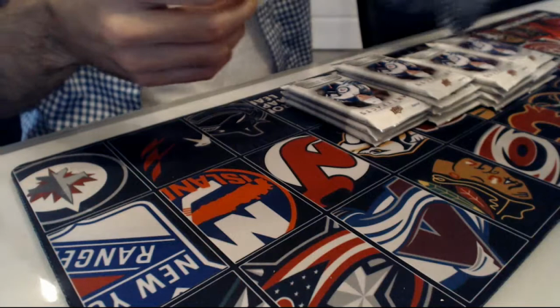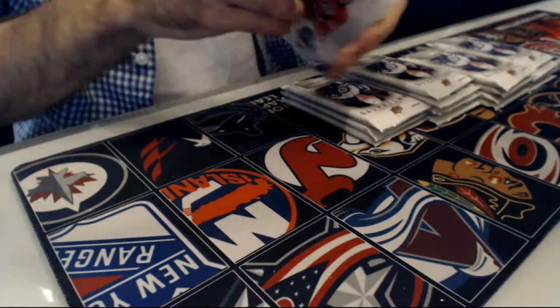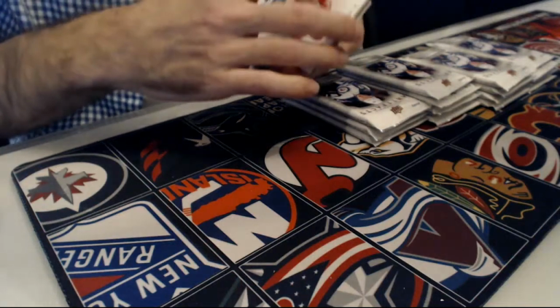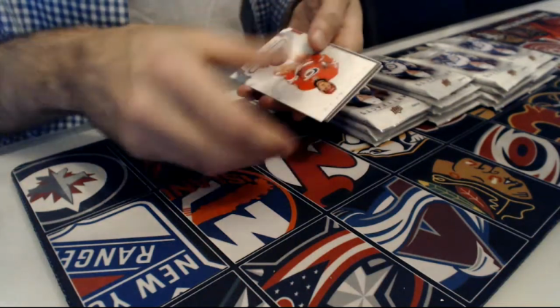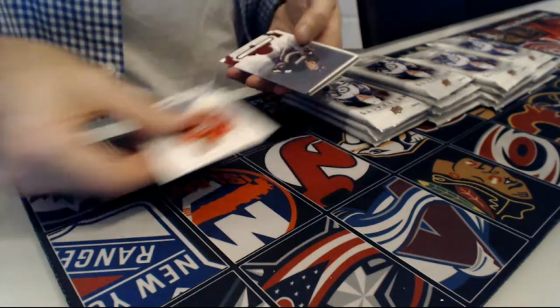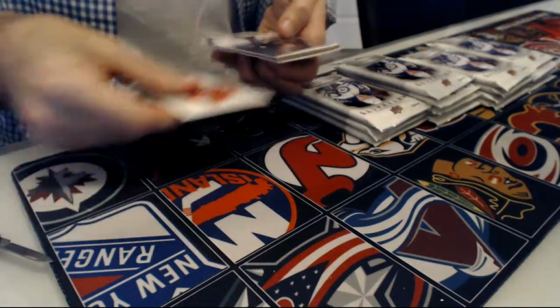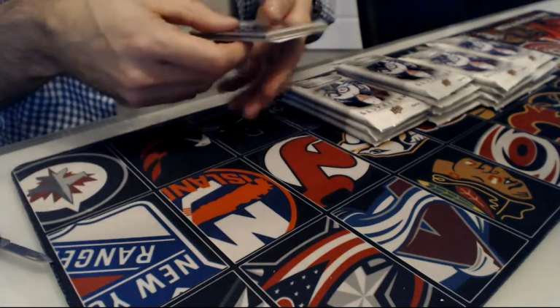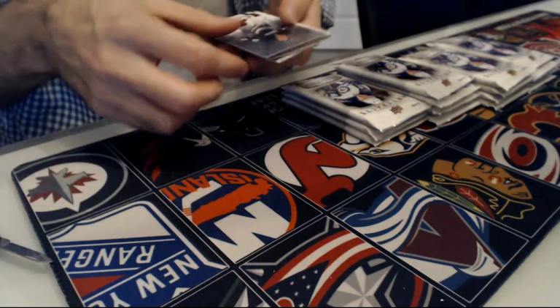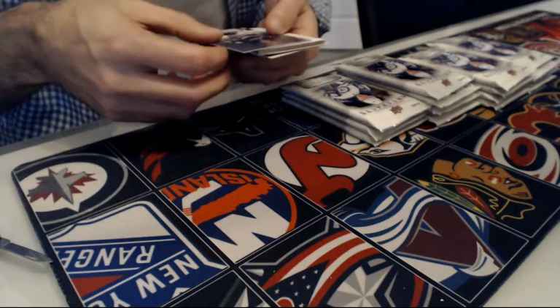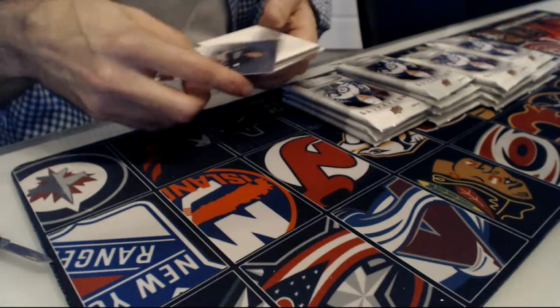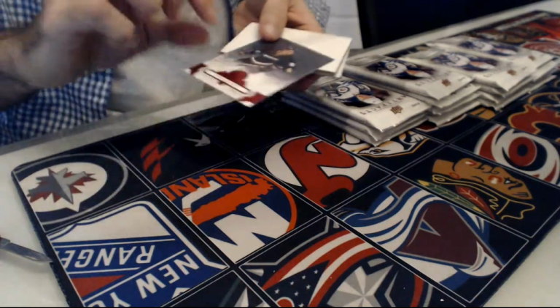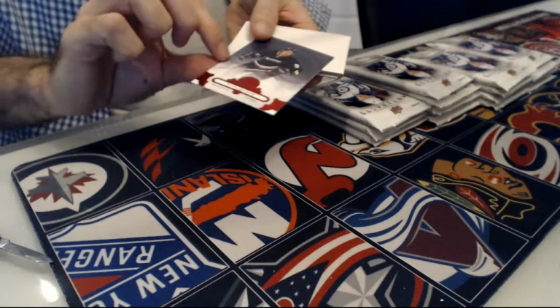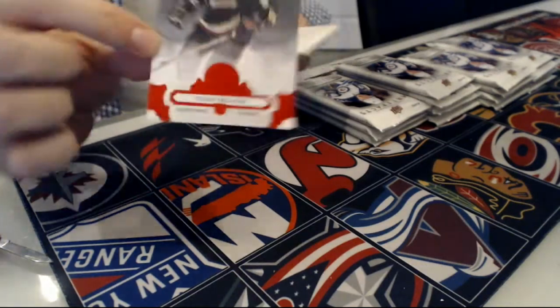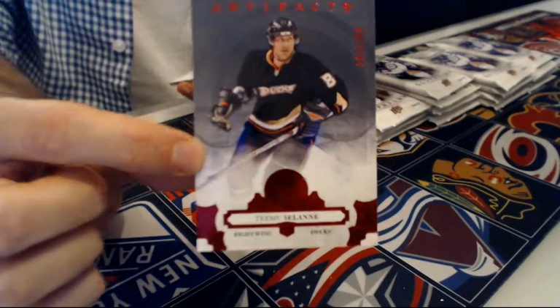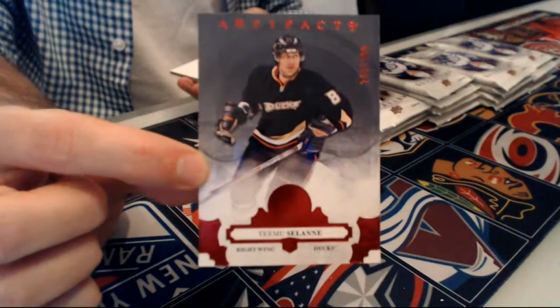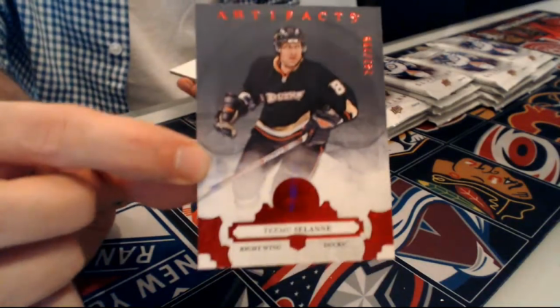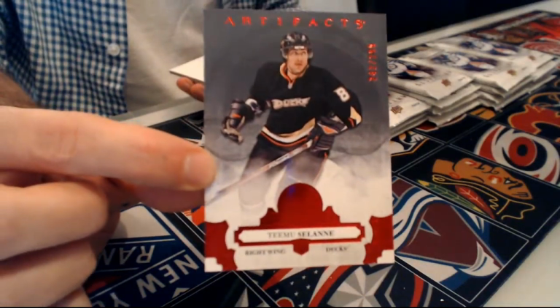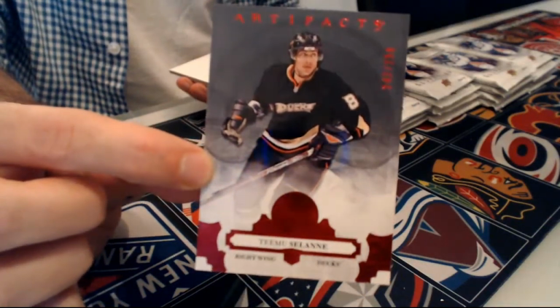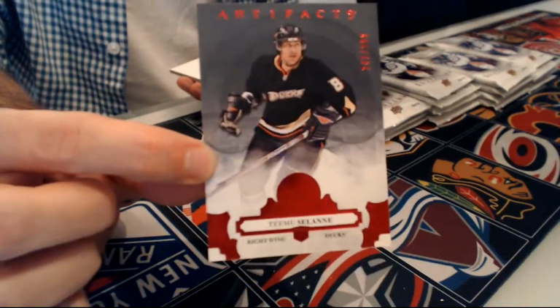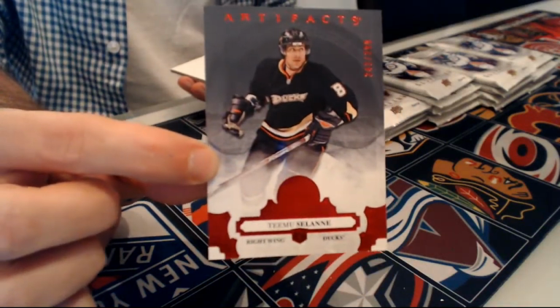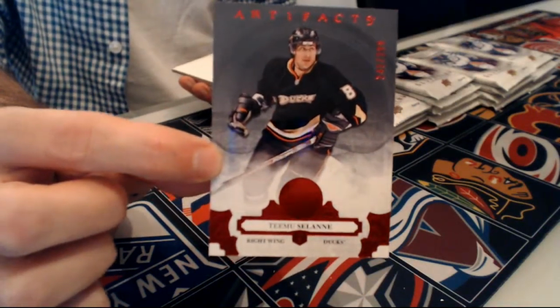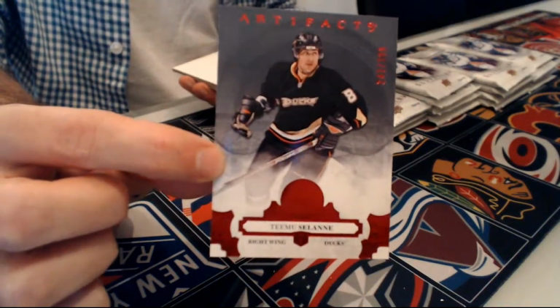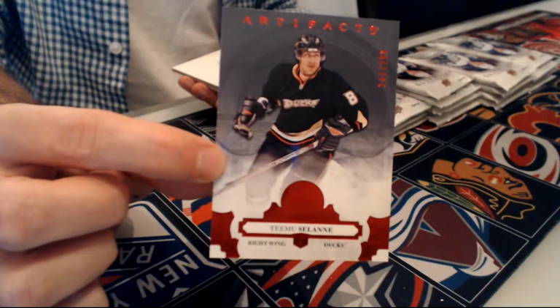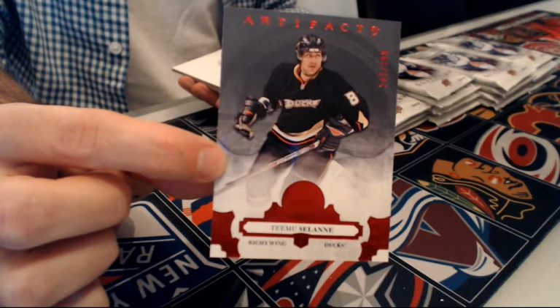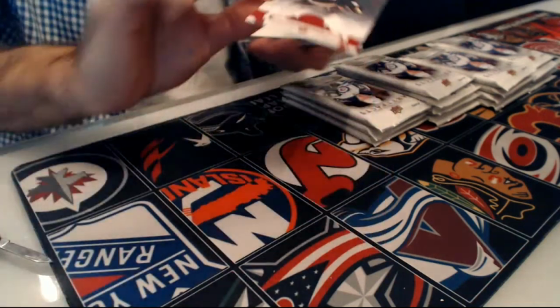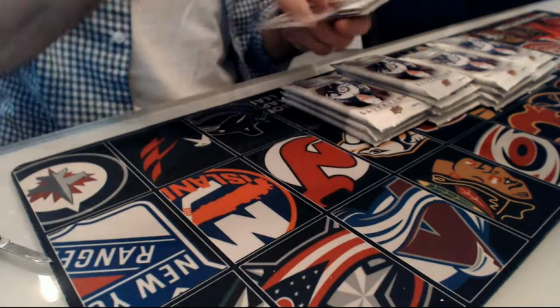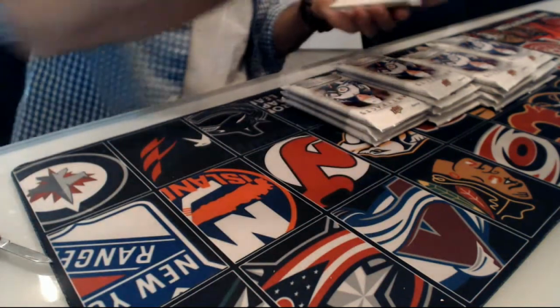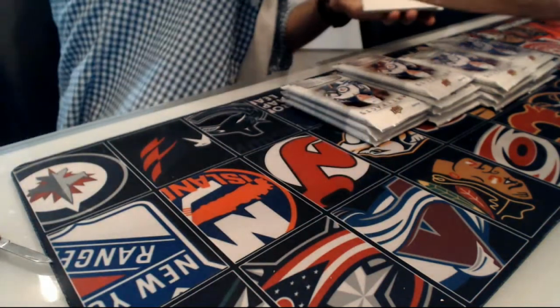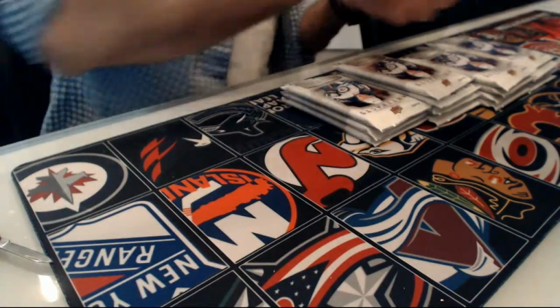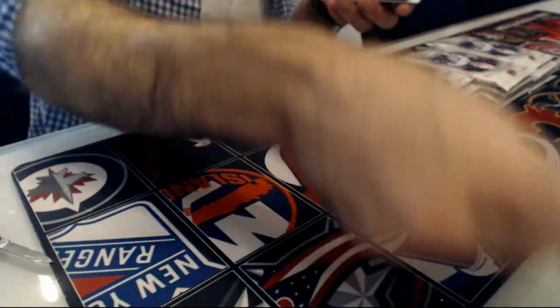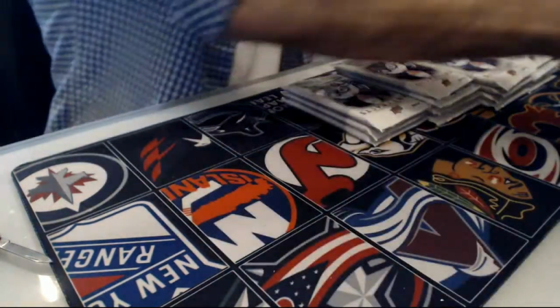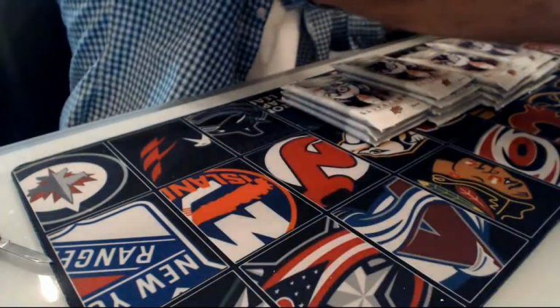First pack, we have a ruby base number 299 of Timu Solani — Timu Solani base out of 299 for the Ducks. So first hit goes to the Ducks.